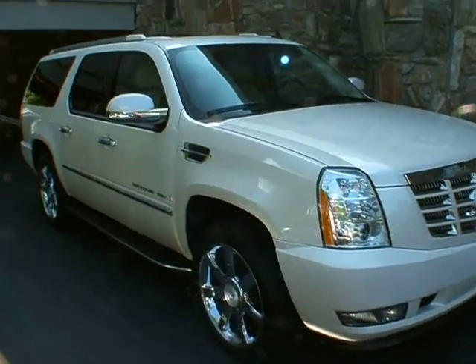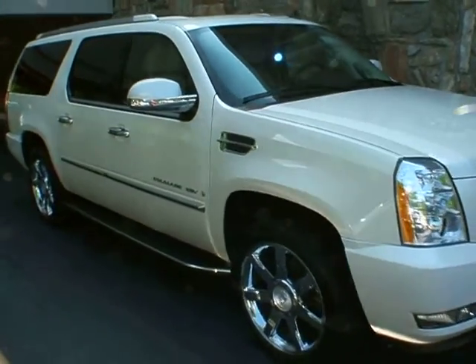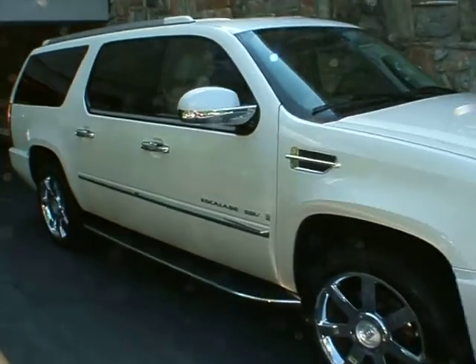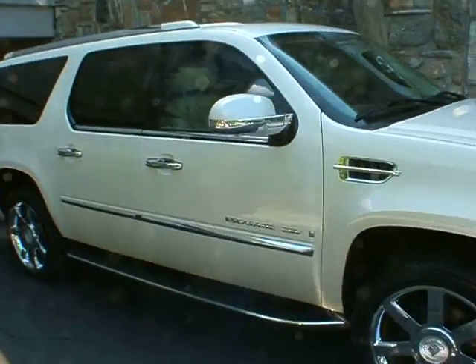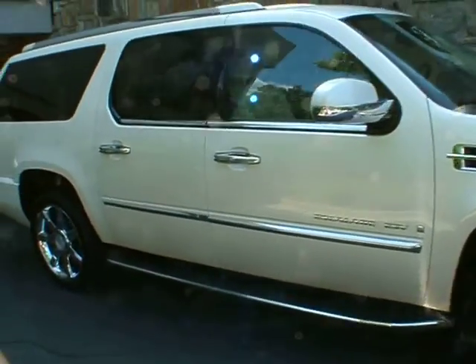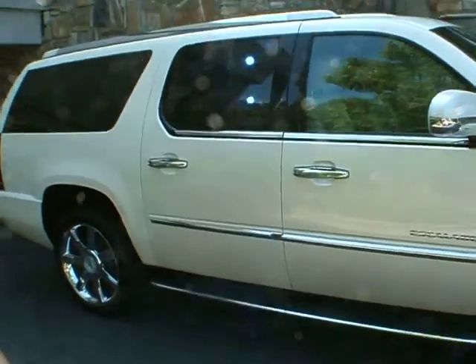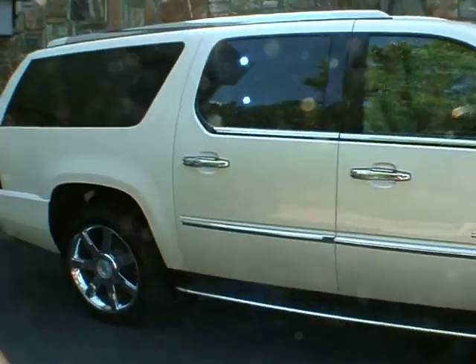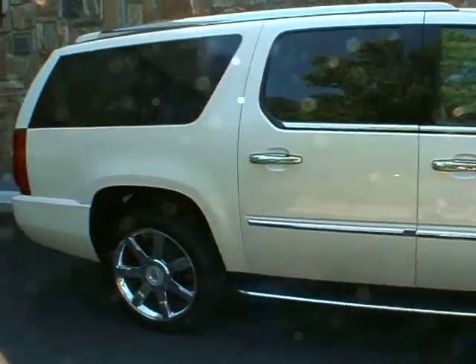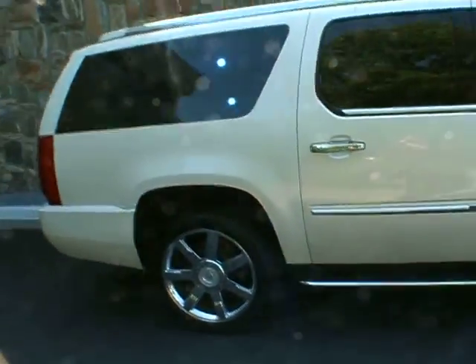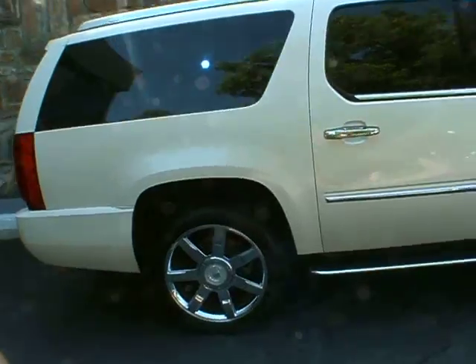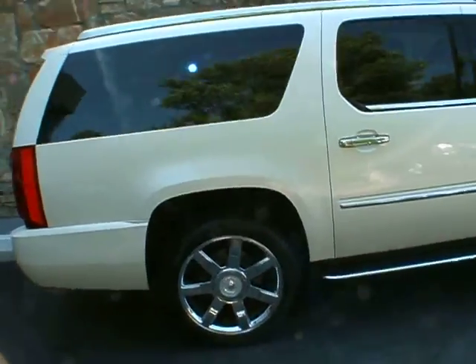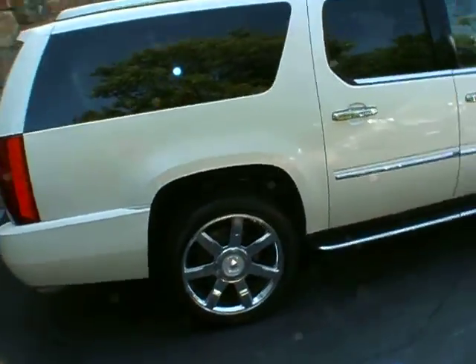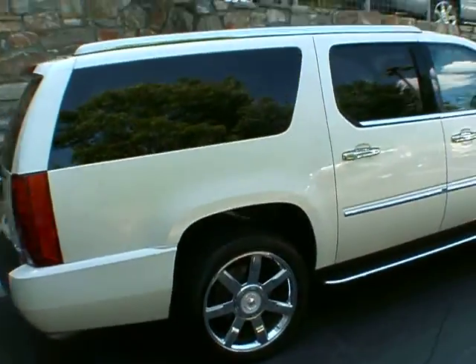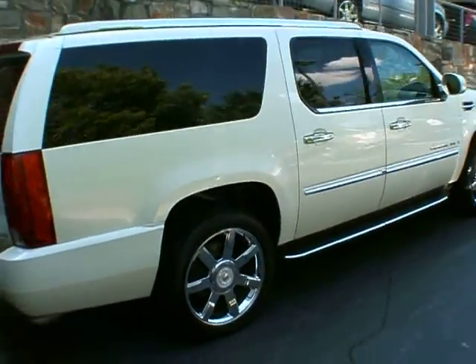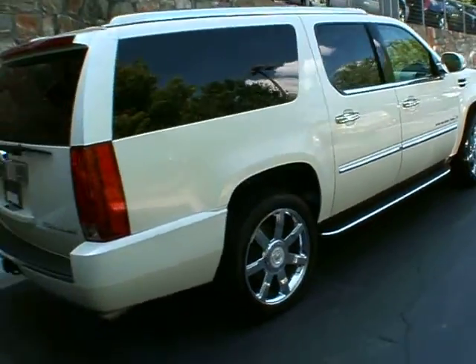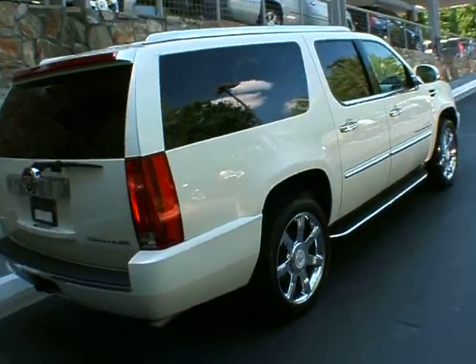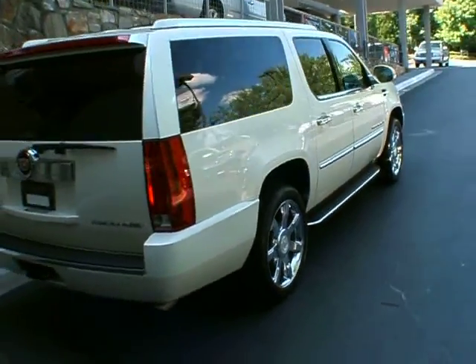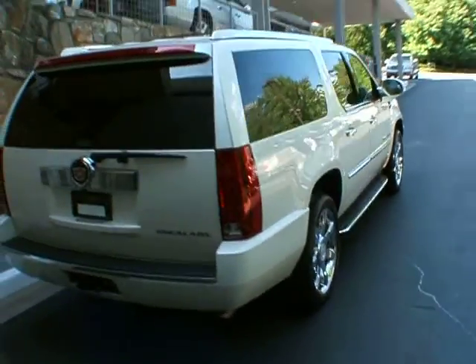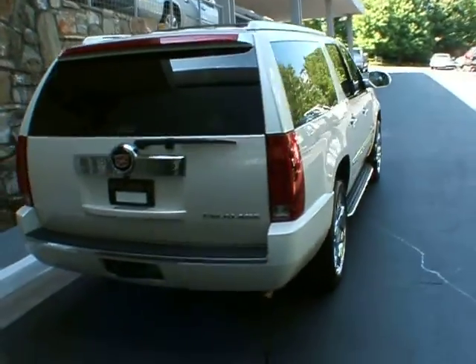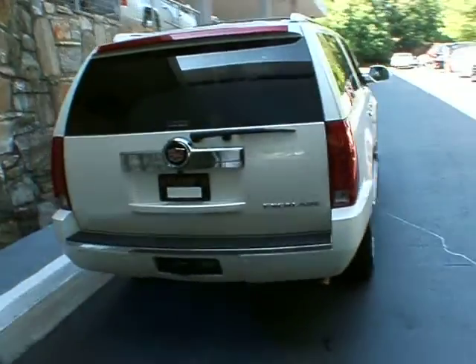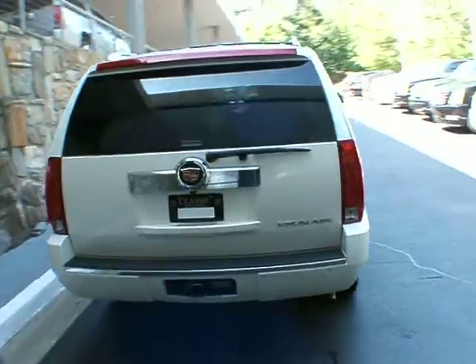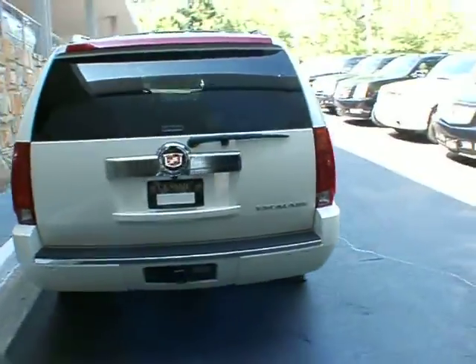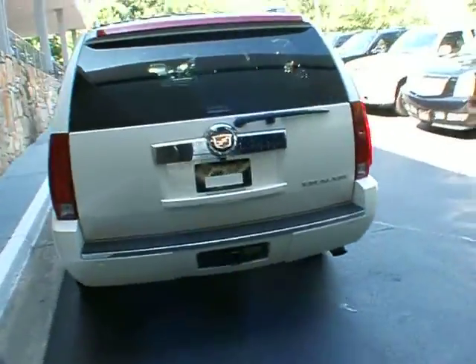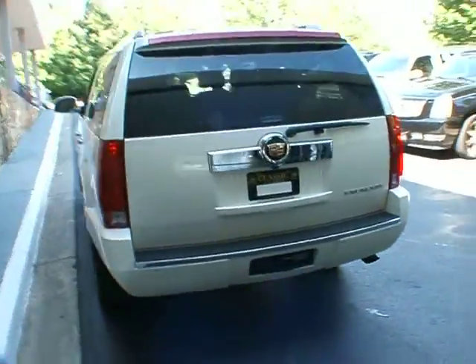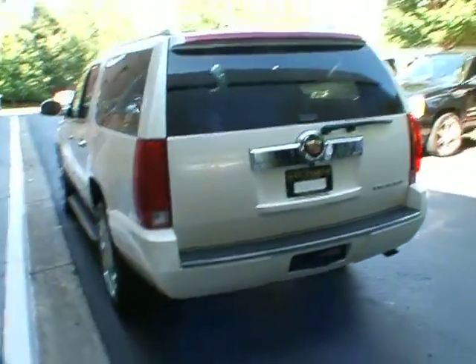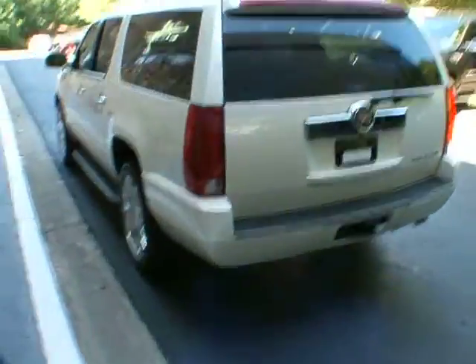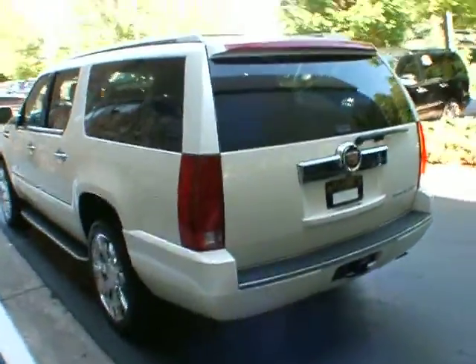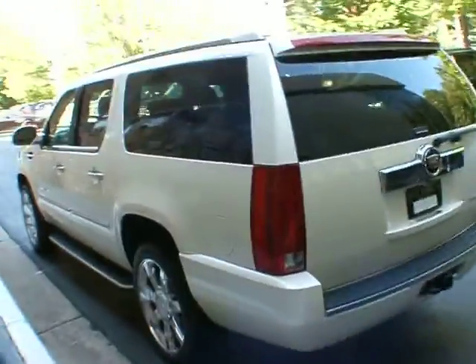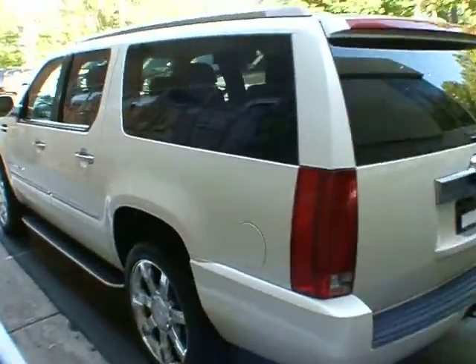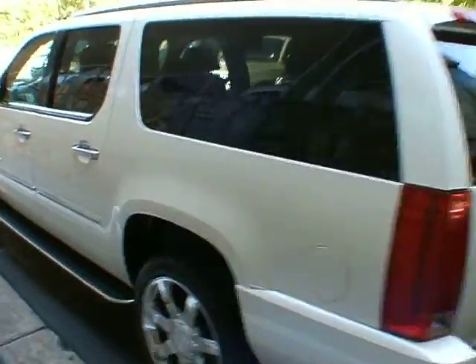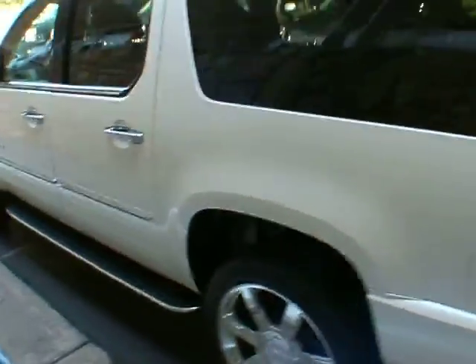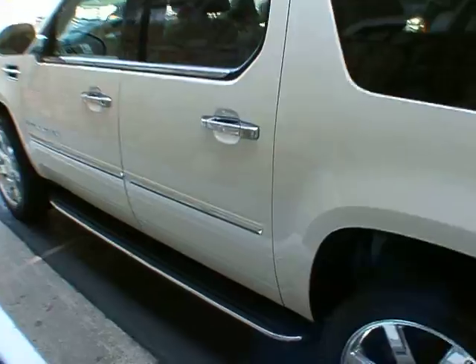Good afternoon, welcome to Classic Cadillac. I'm Greg Dudivar. What I have for you here today is a really nice 2008 Cadillac Escalade ESV. It's a white diamond exterior with cashmere interior, very nicely equipped with factory 22-inch wheels.